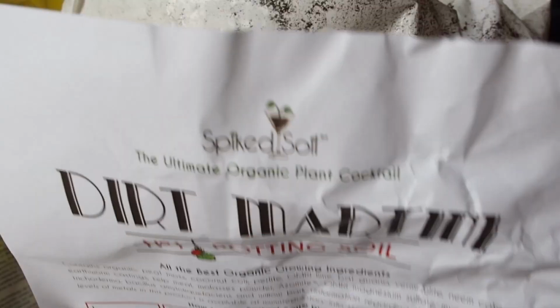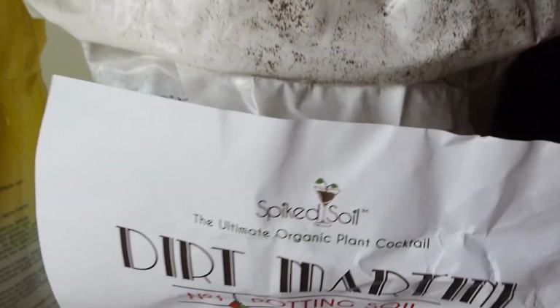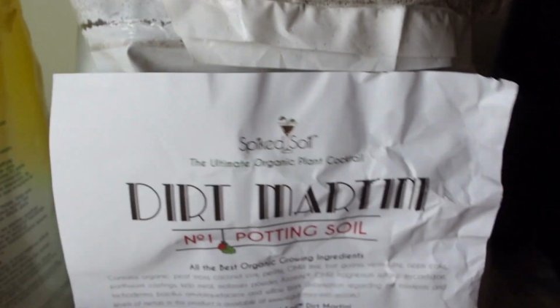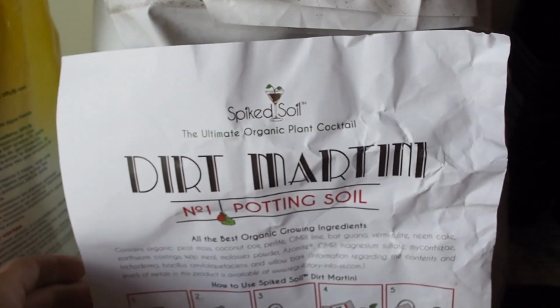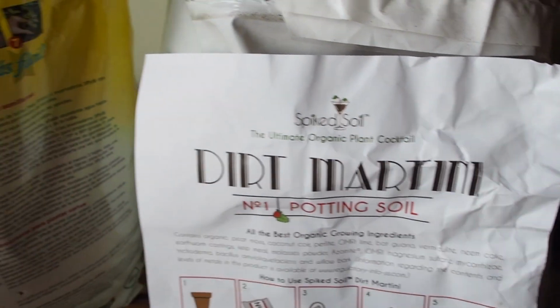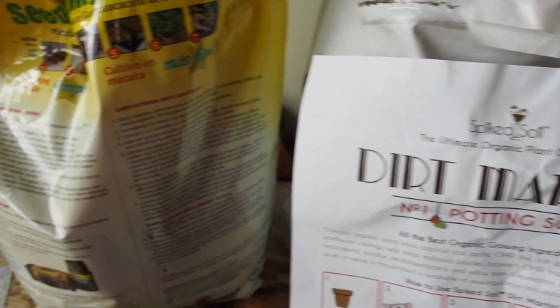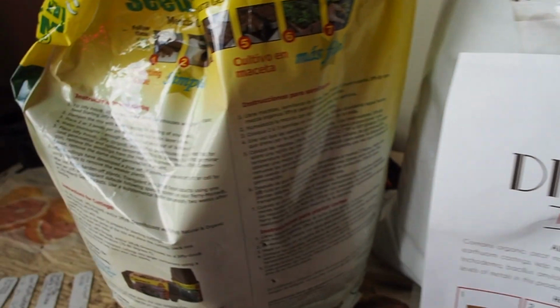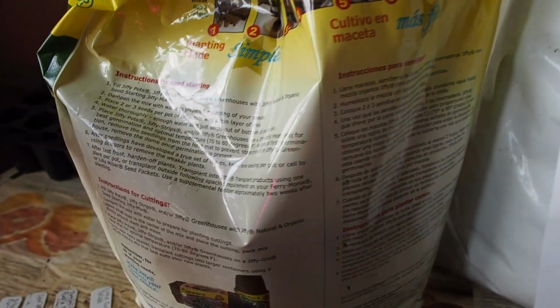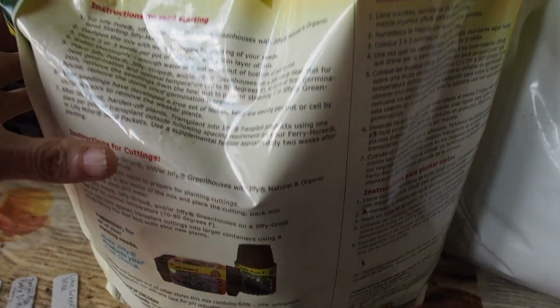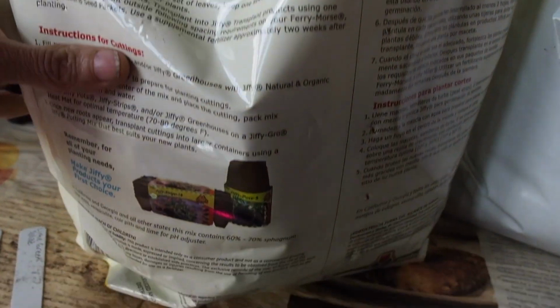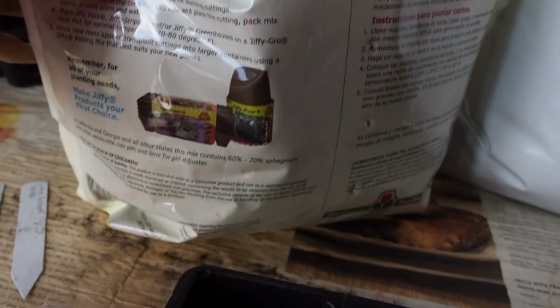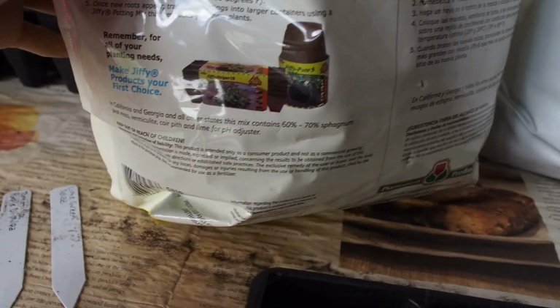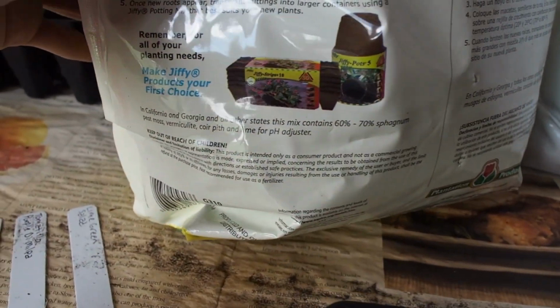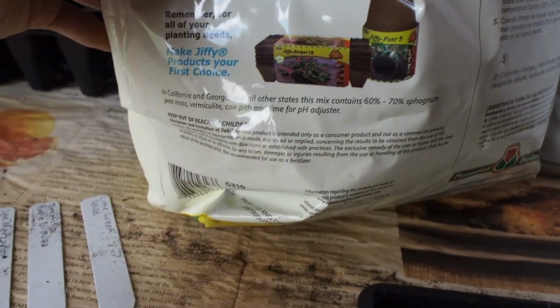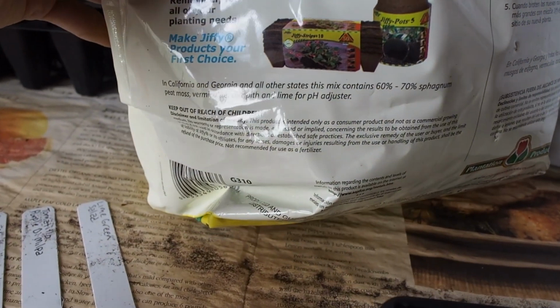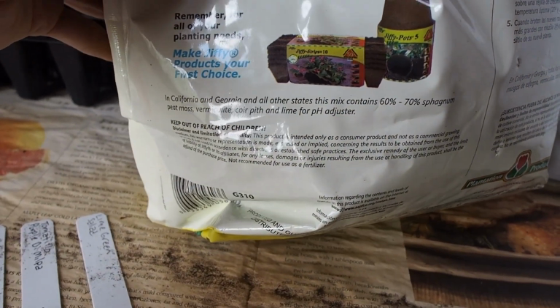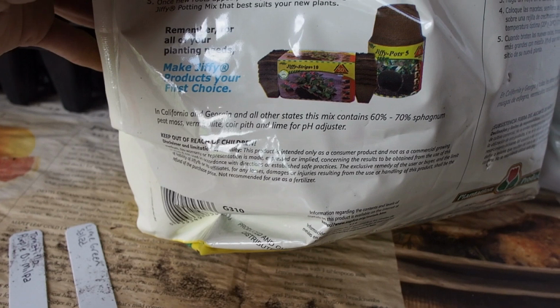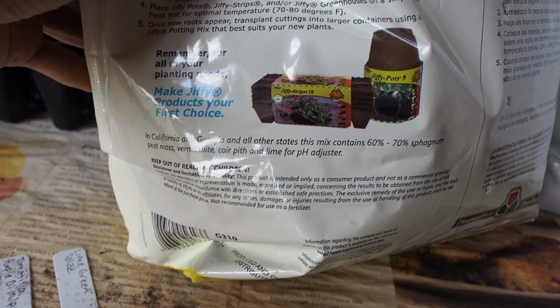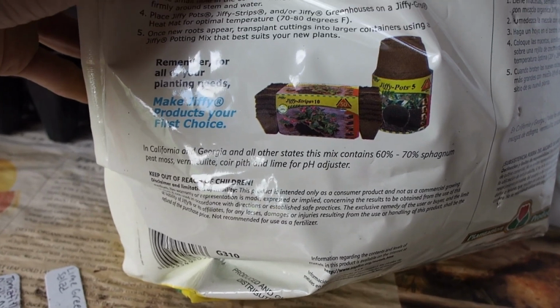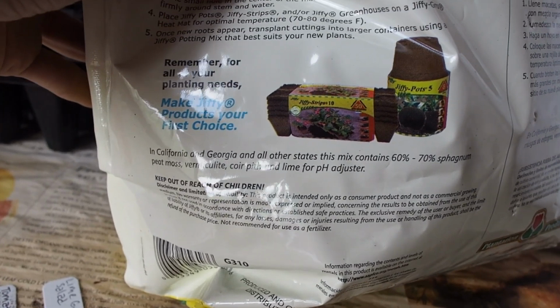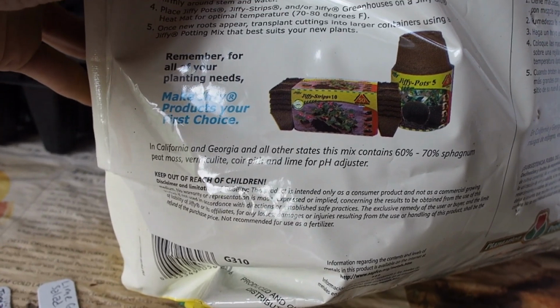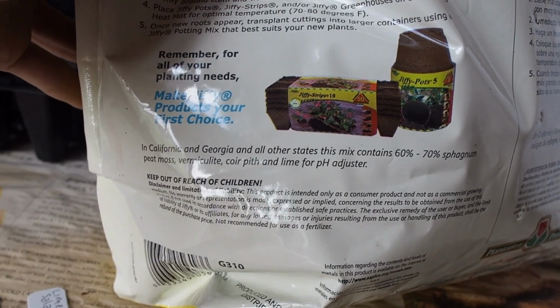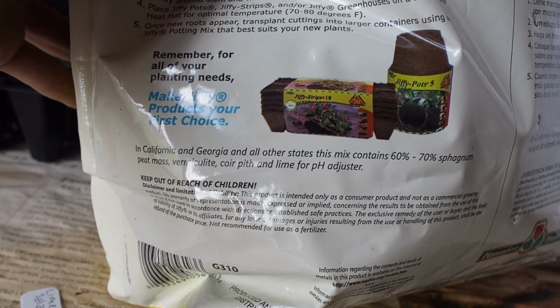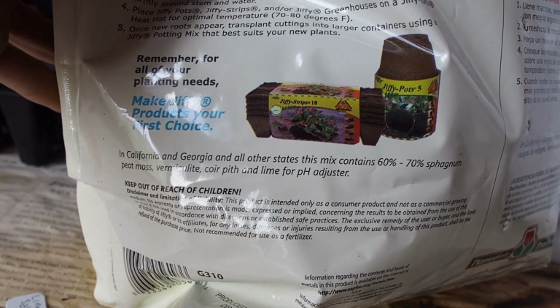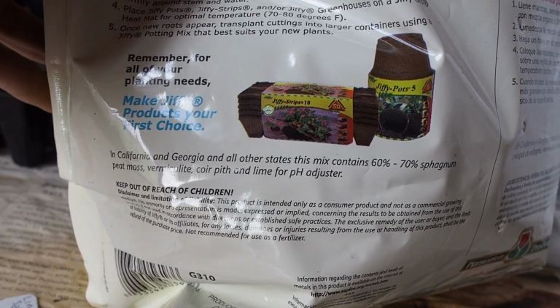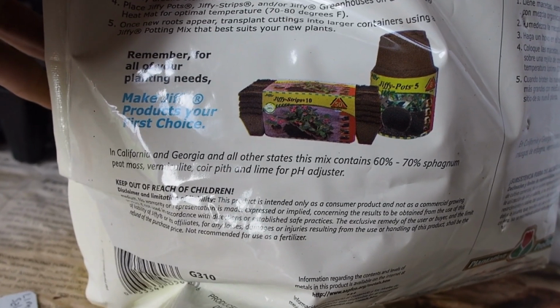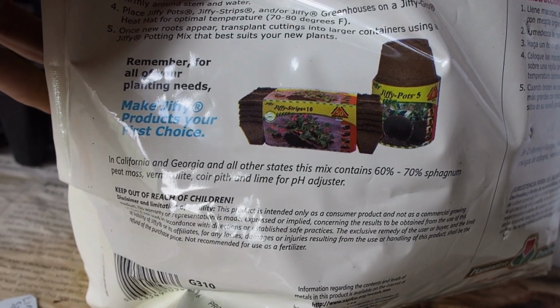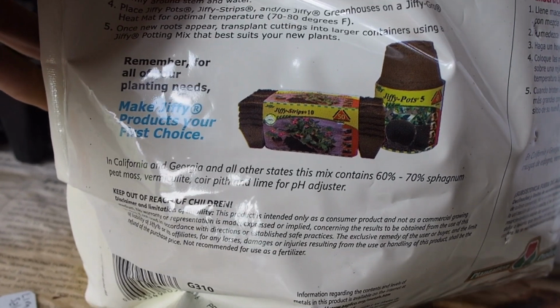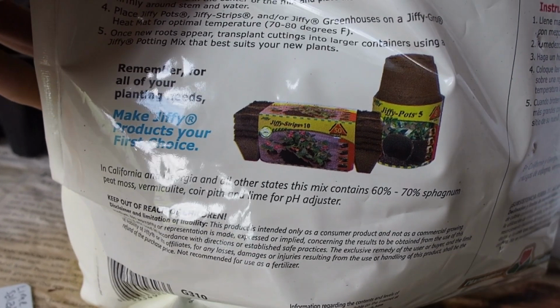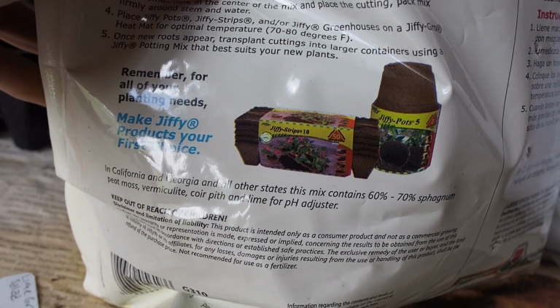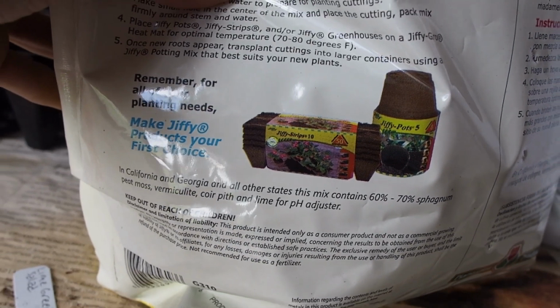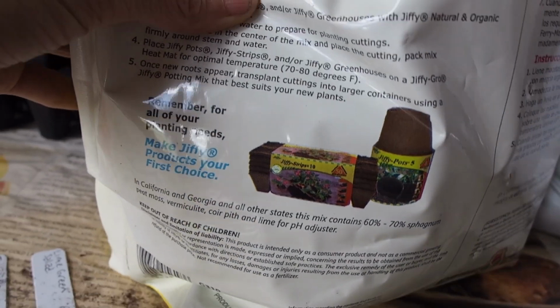If we look at the Jiffy Mix, there are a lot fewer ingredients. It's just got sphagnum peat moss, vermiculite, quark pith, and lime for pH adjuster.